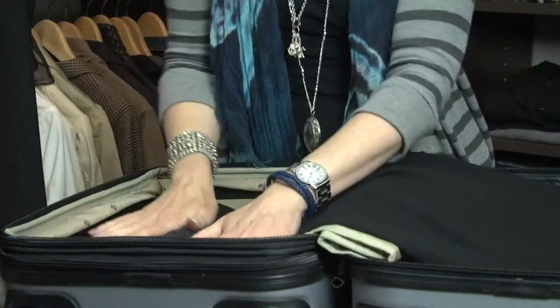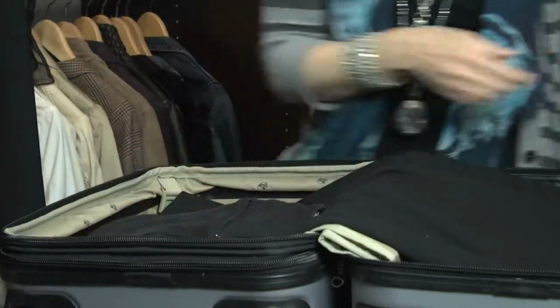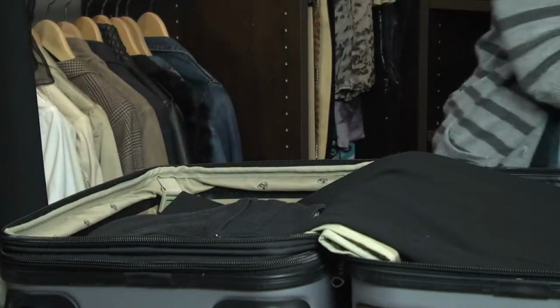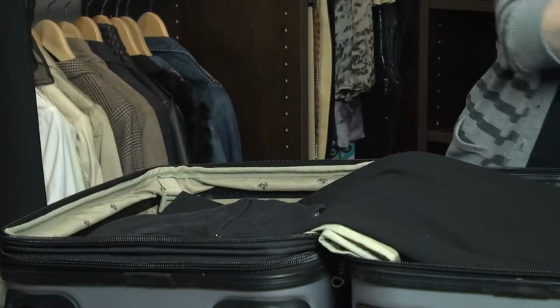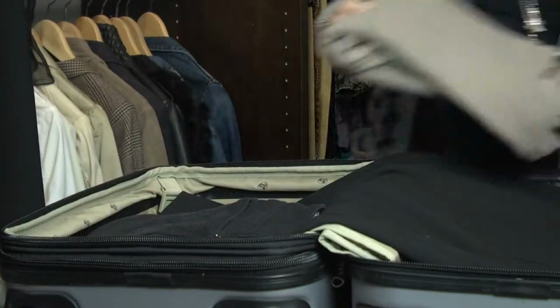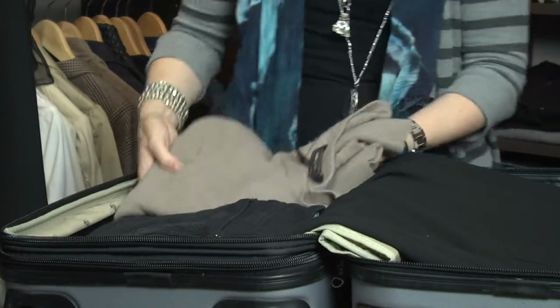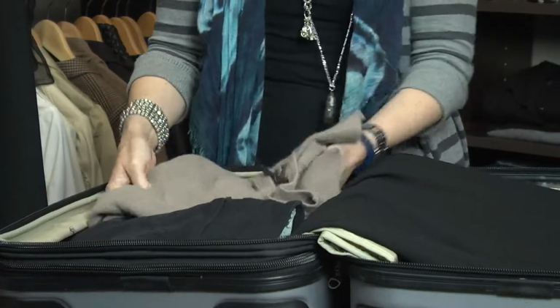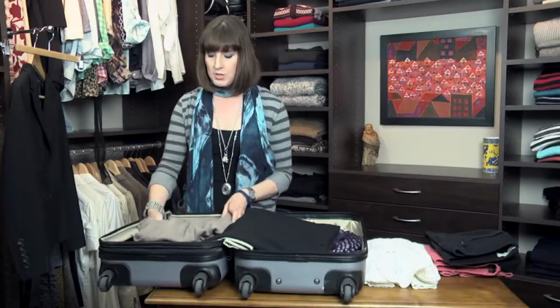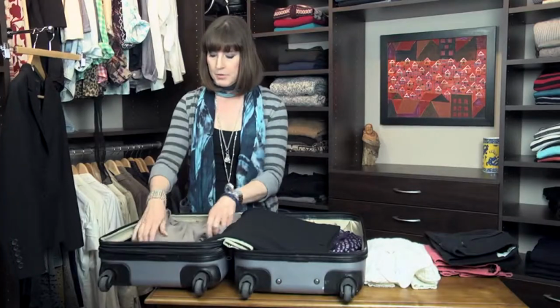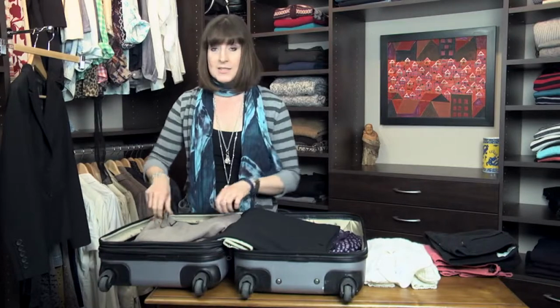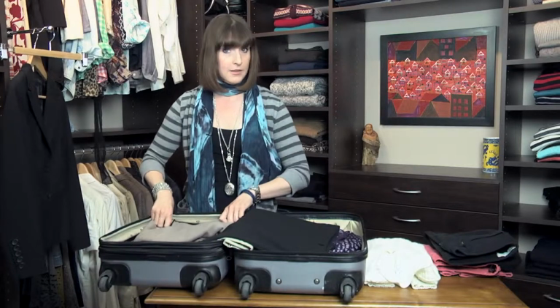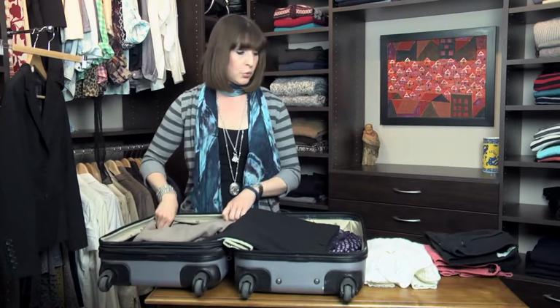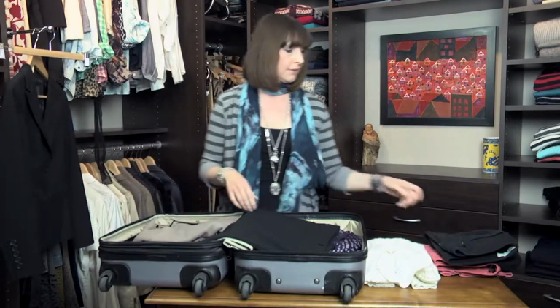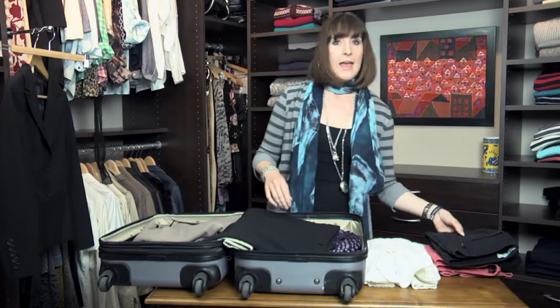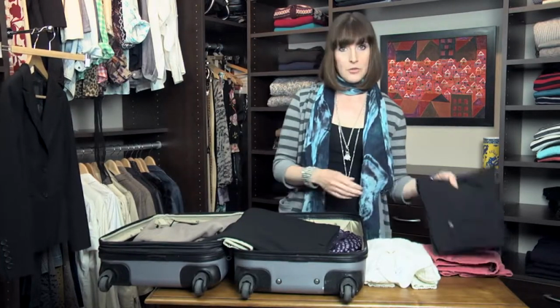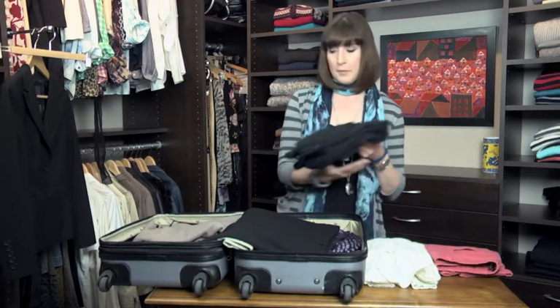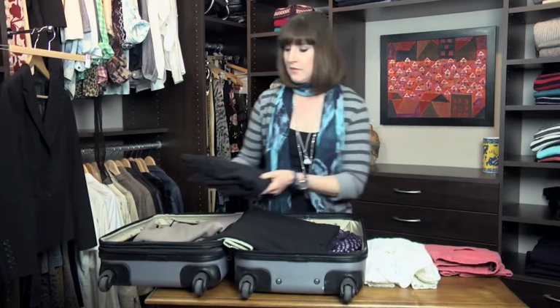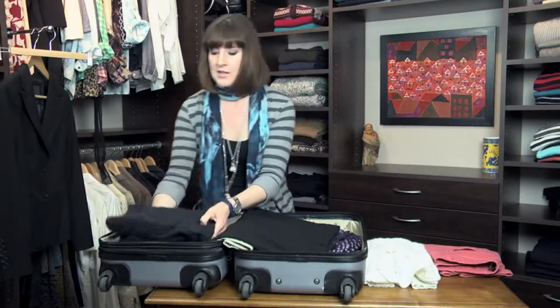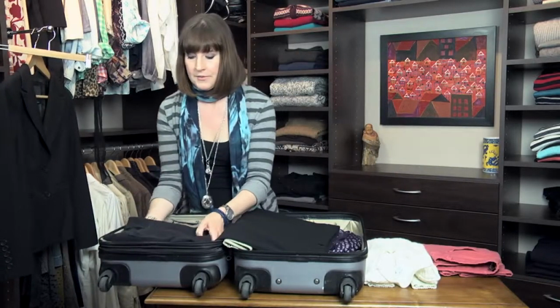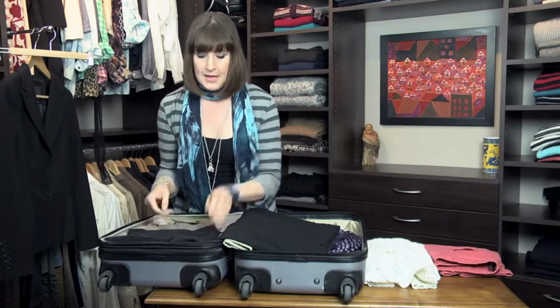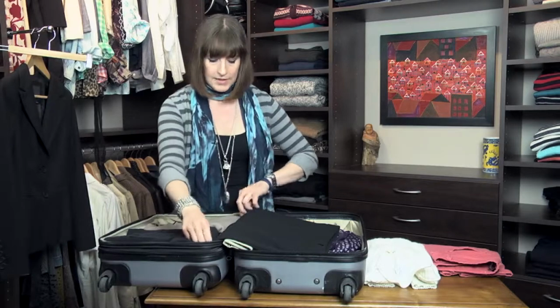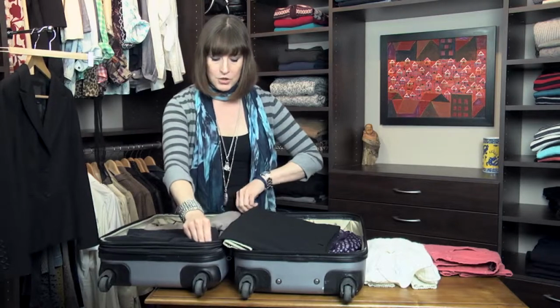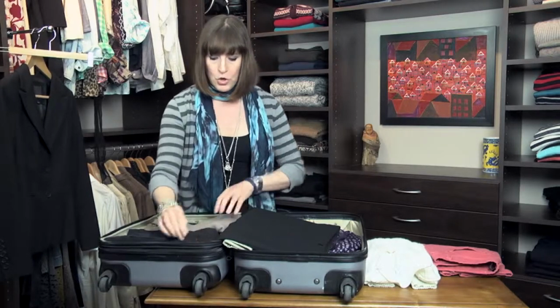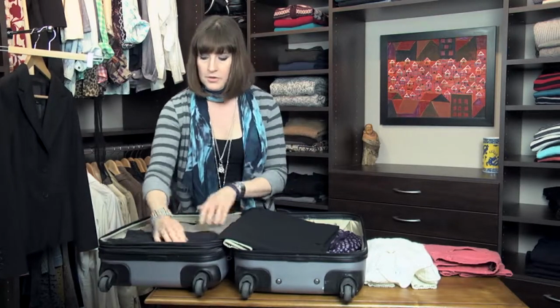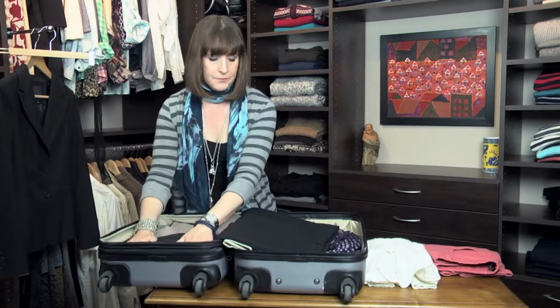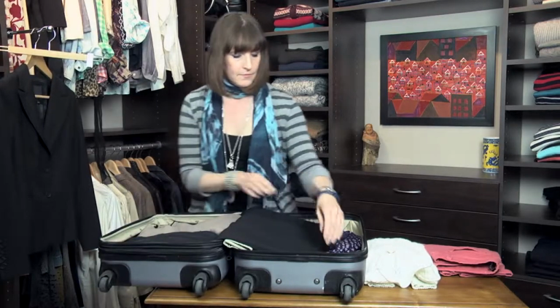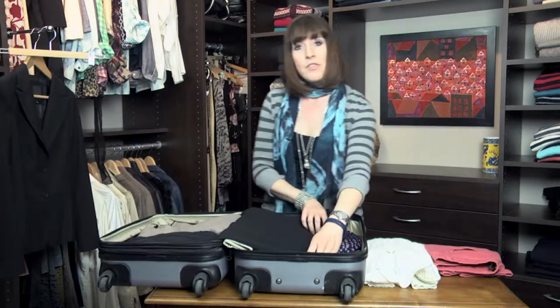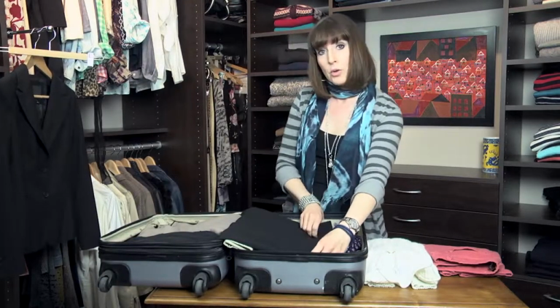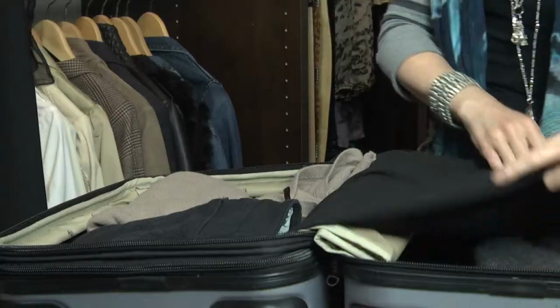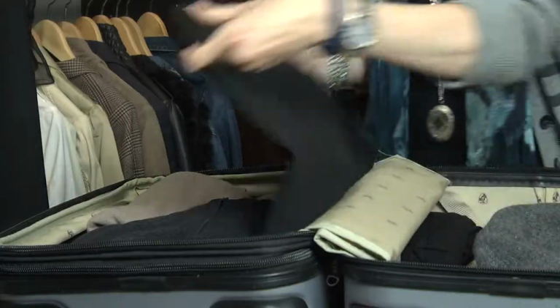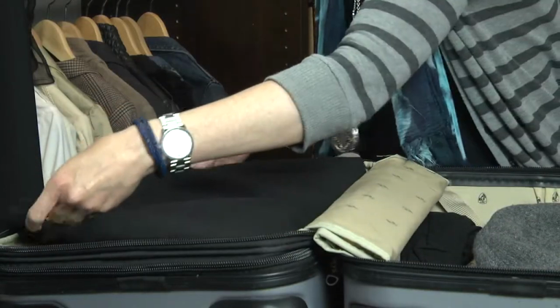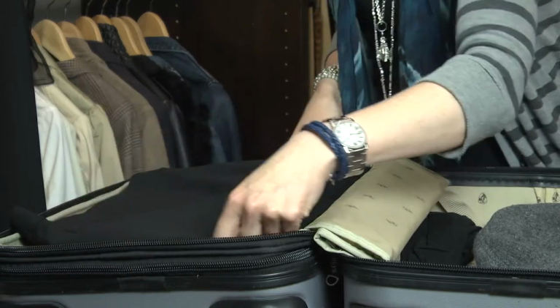I'm going to pack a sweater because where I'm going, it's going to be a little bit cool, and another pair of pants on the other side. And then again, make sure there are no wrinkles. And then fold the skirt over.